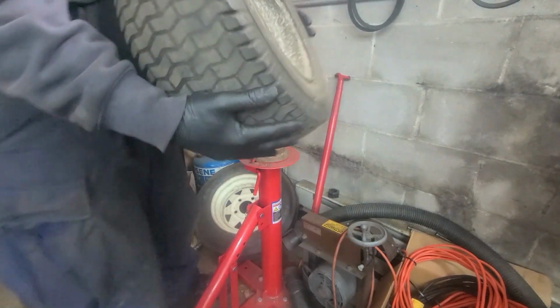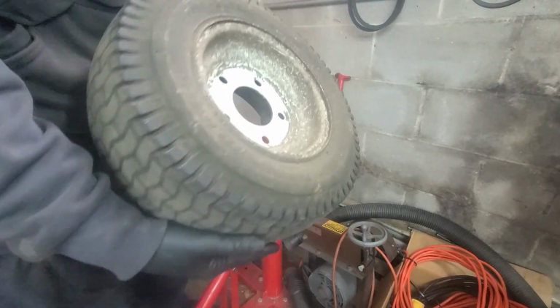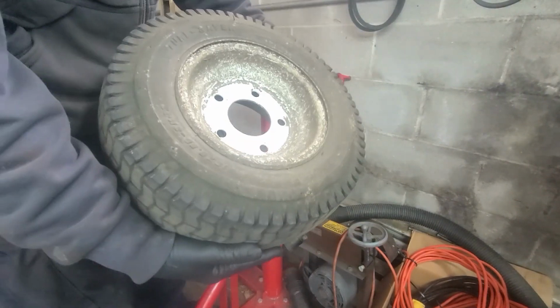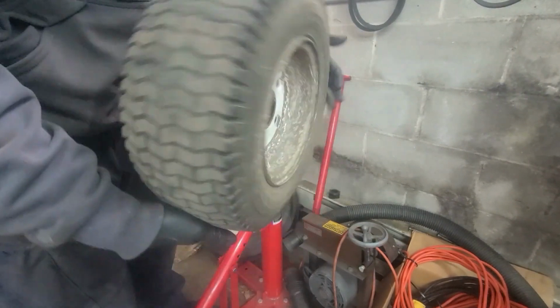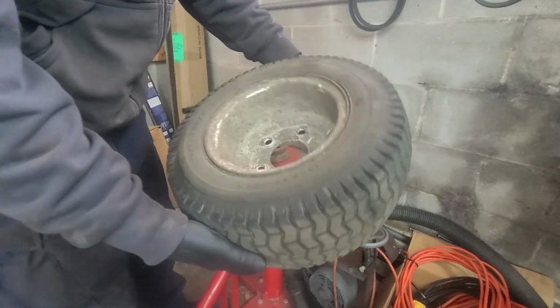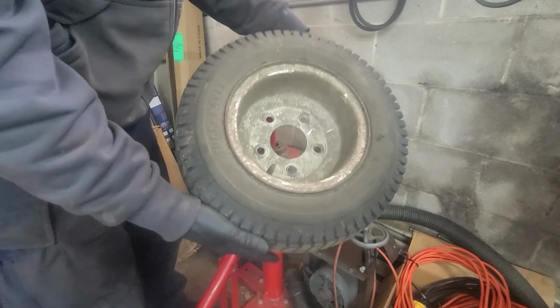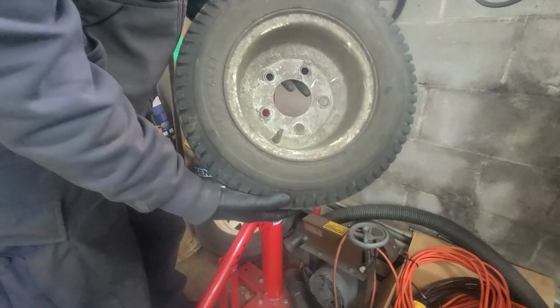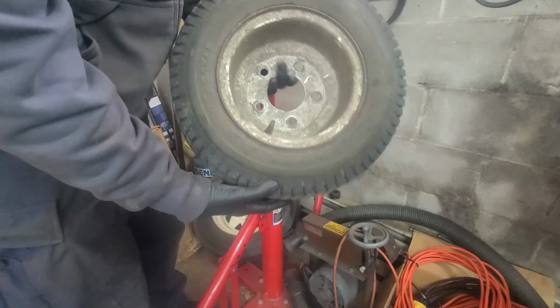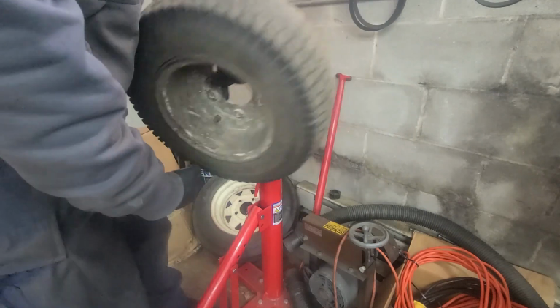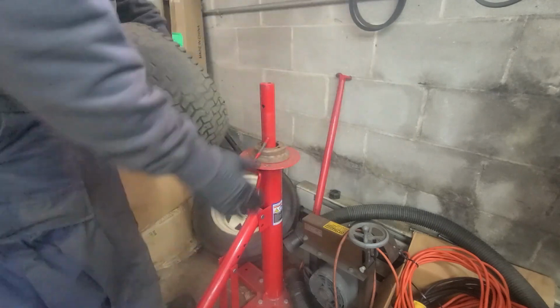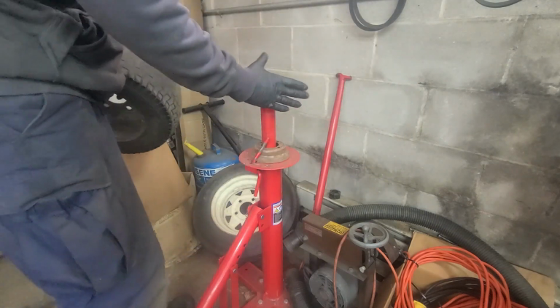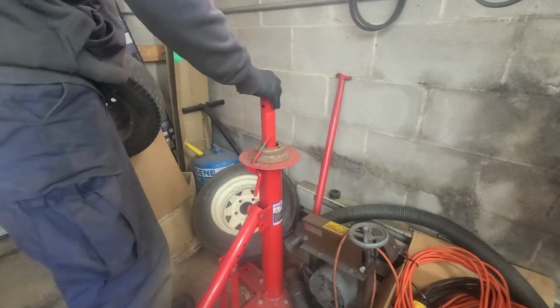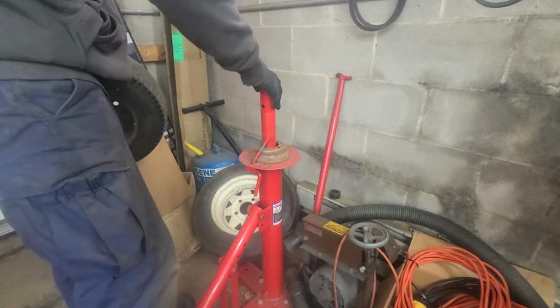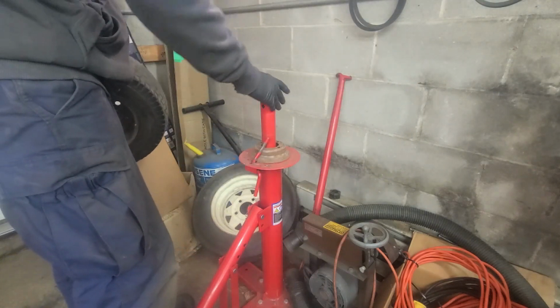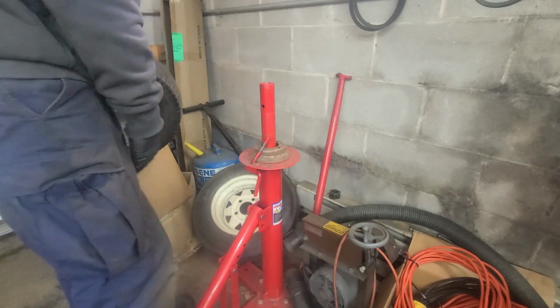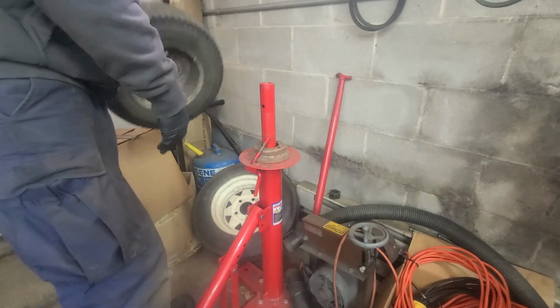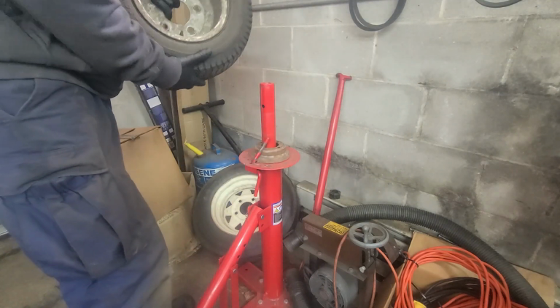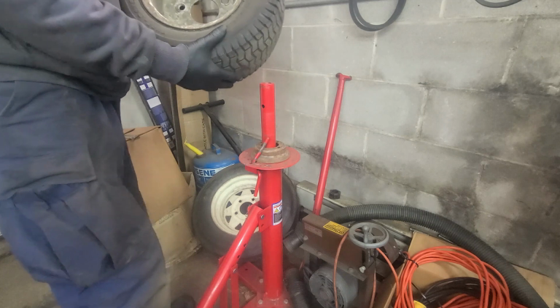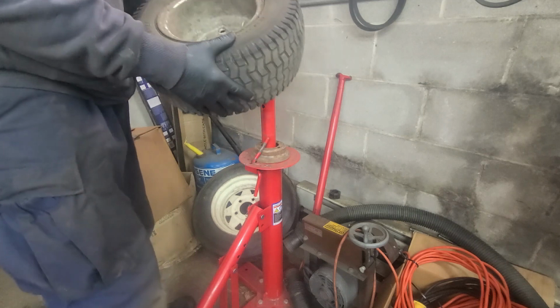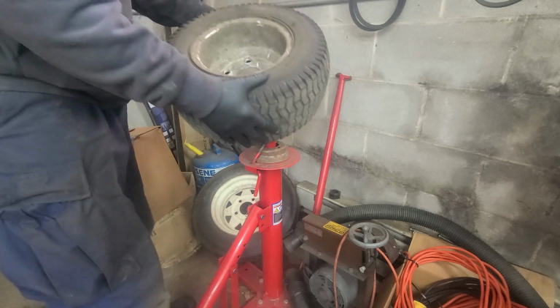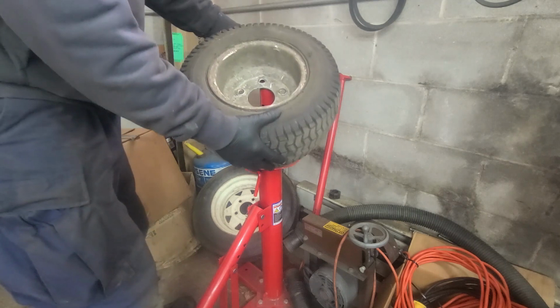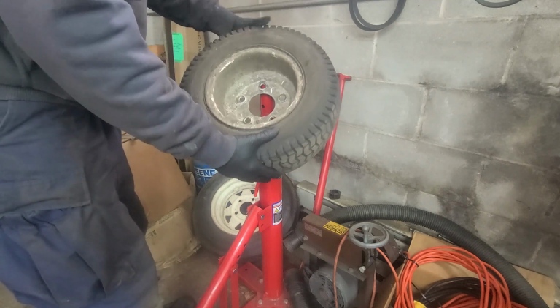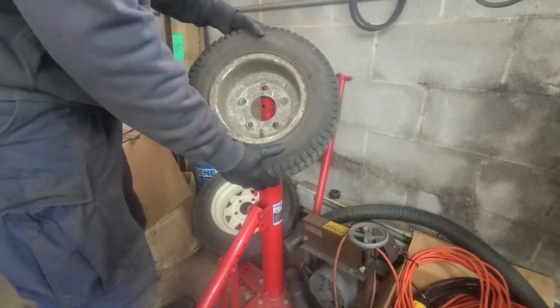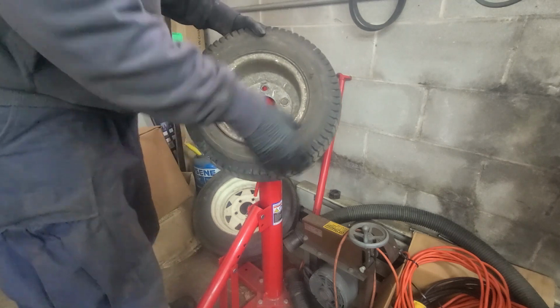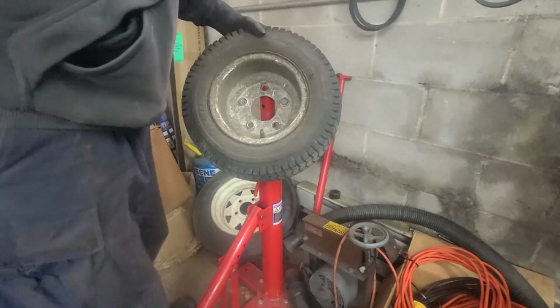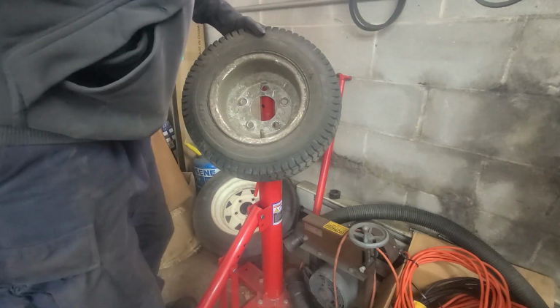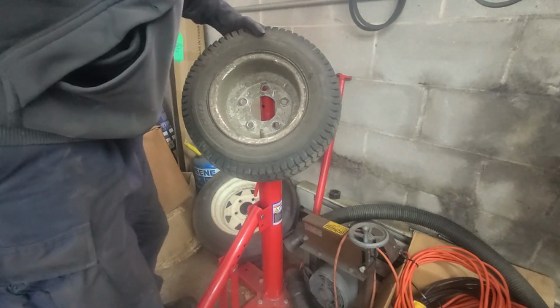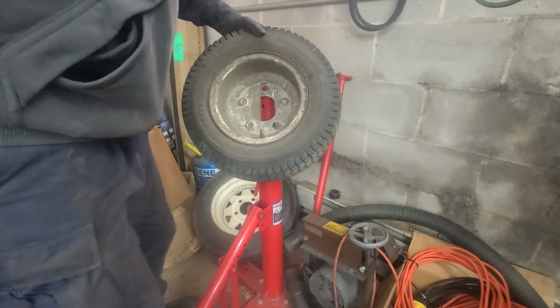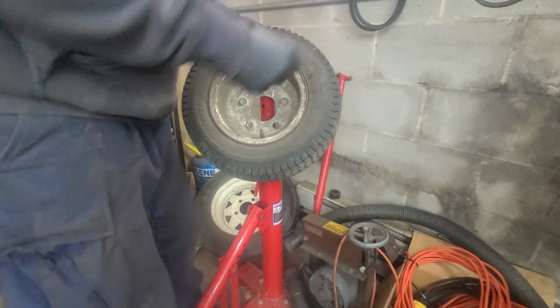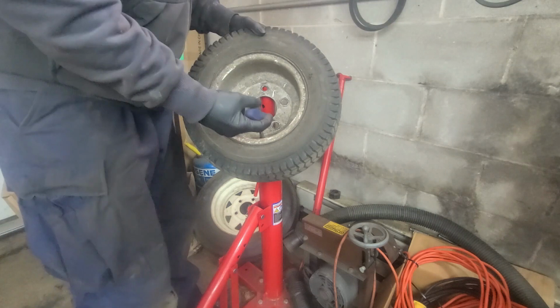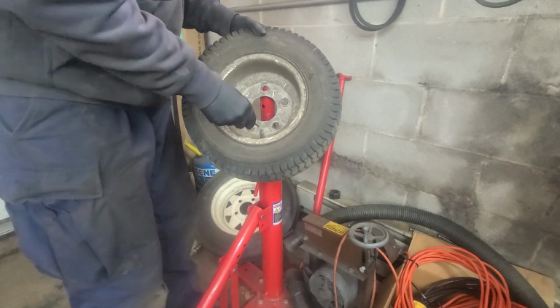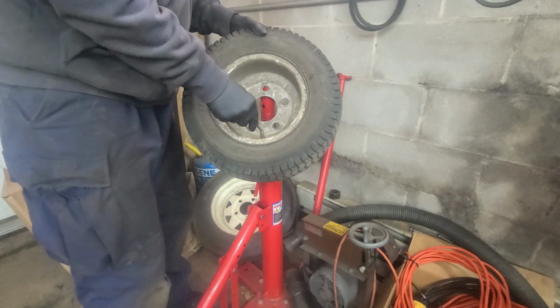Hey everyone, I'm the small engine mechanic, and today we'll be replacing a tire using the Harbor Freight Tire Changing Stand. Our first step is to remove the valve stem core to release the air inside.